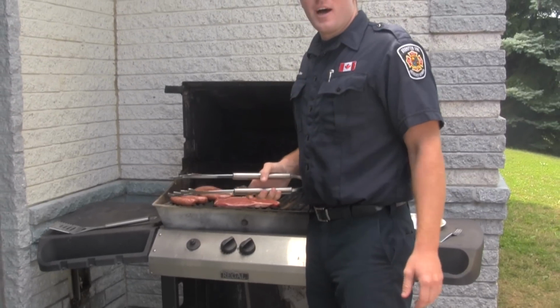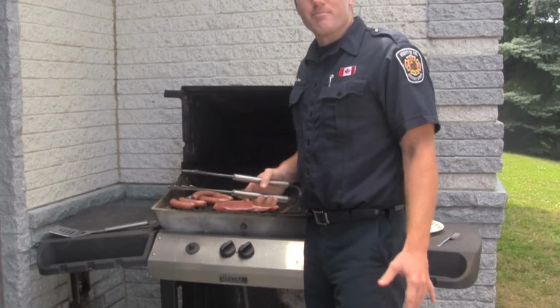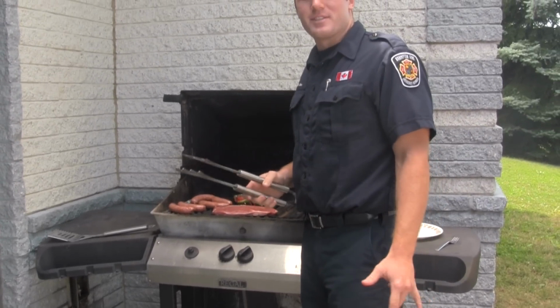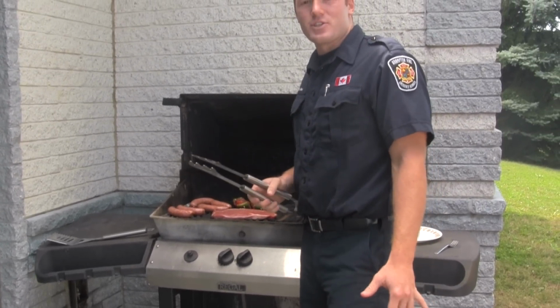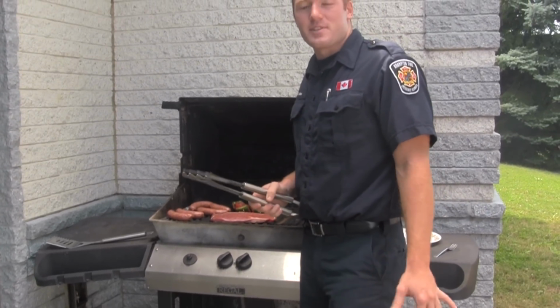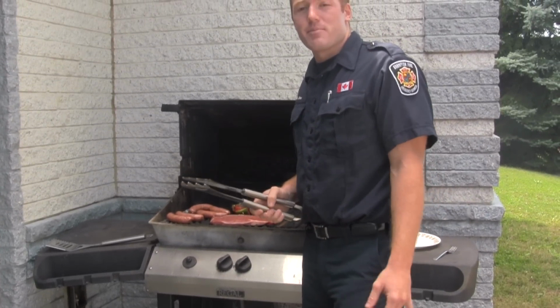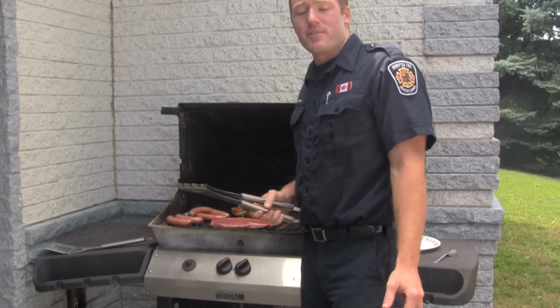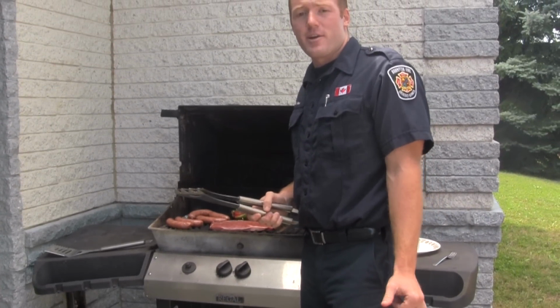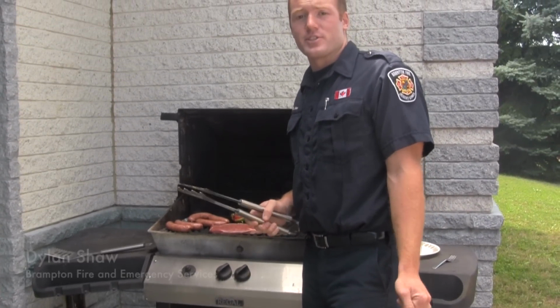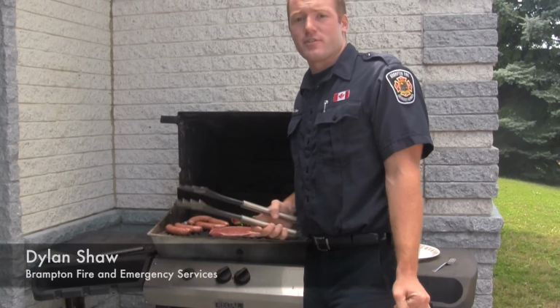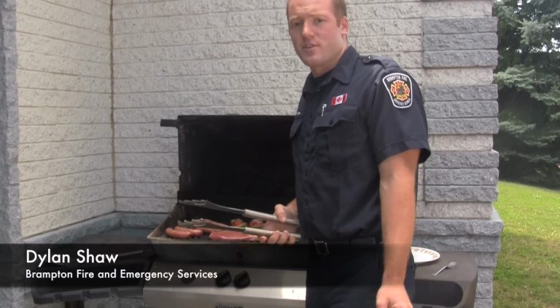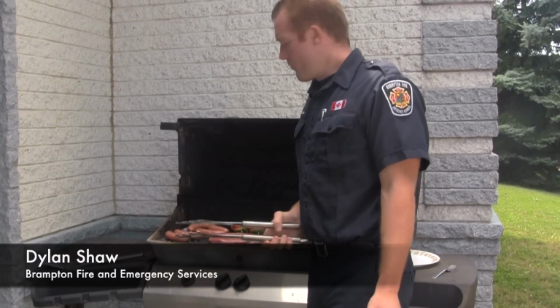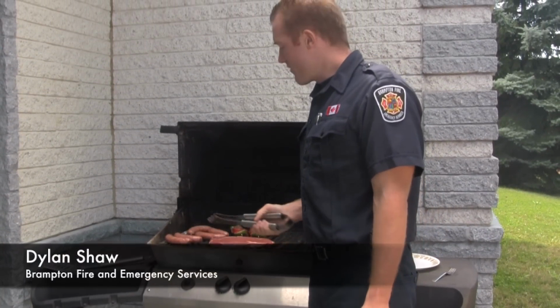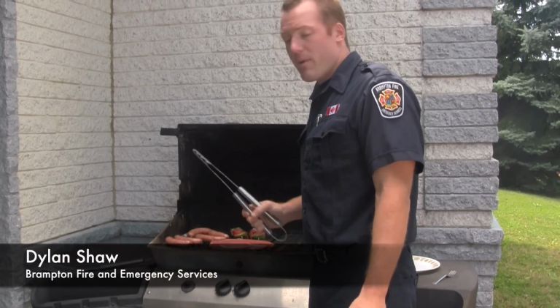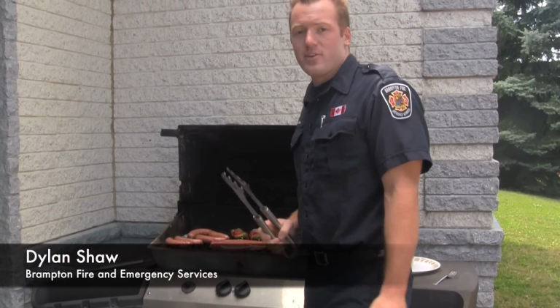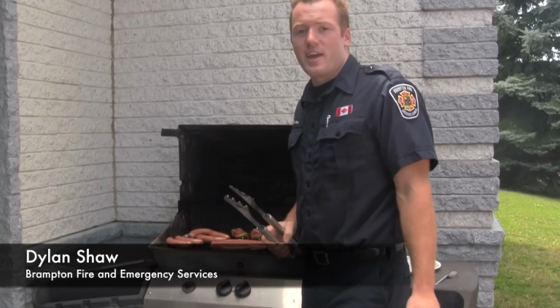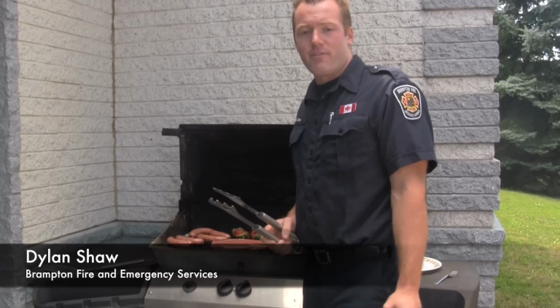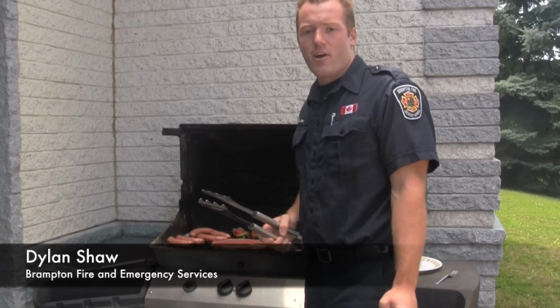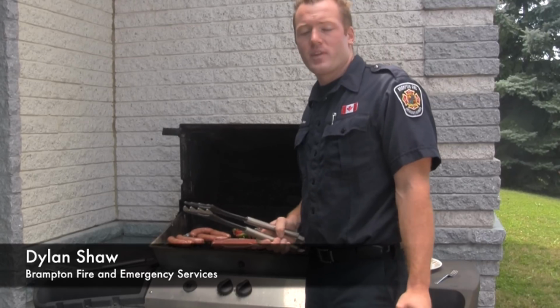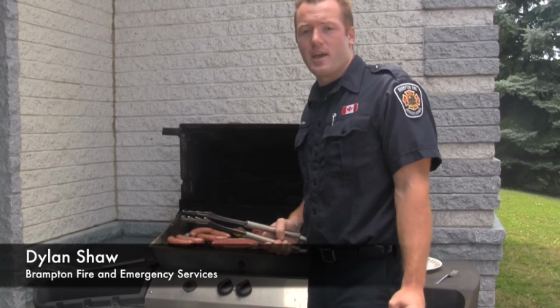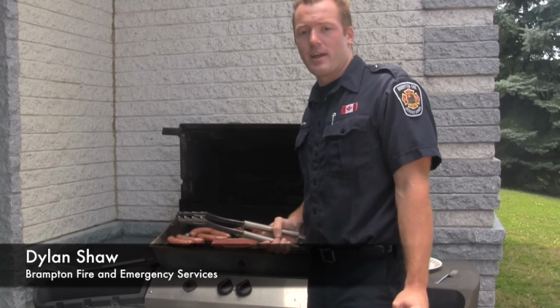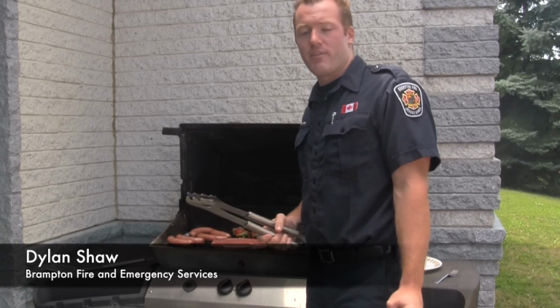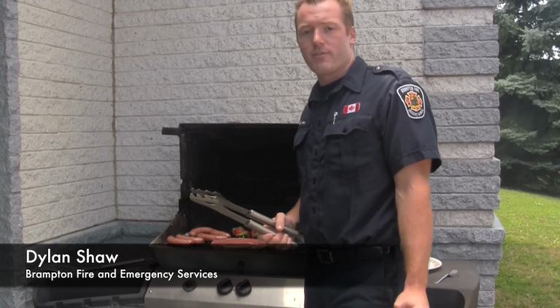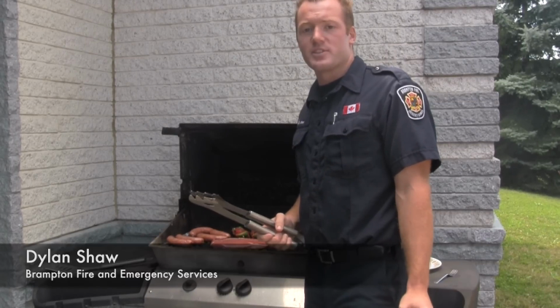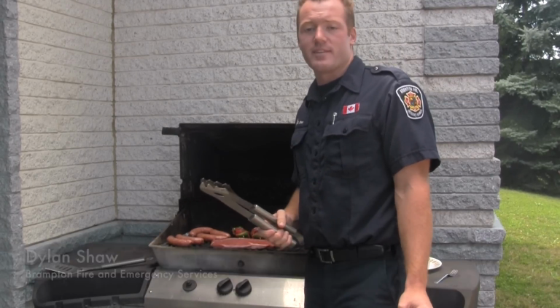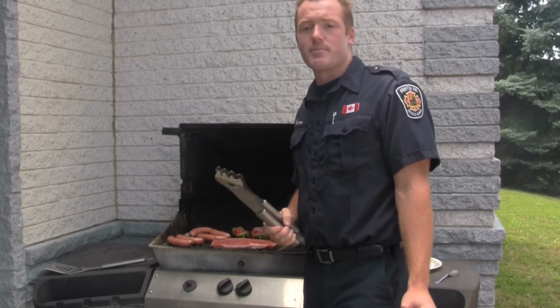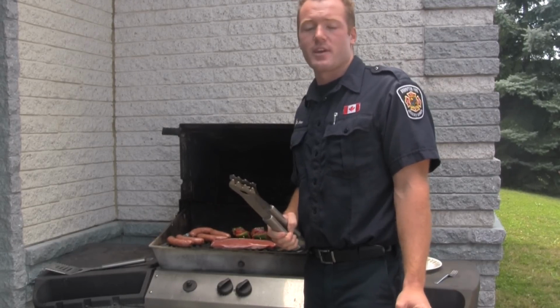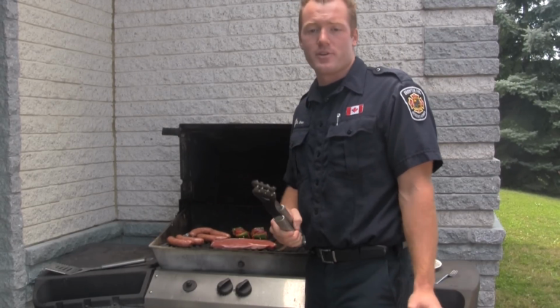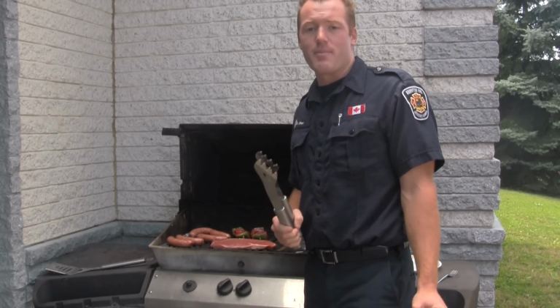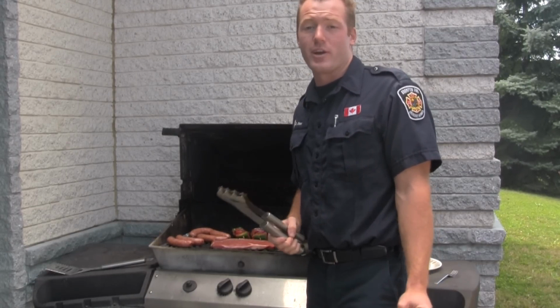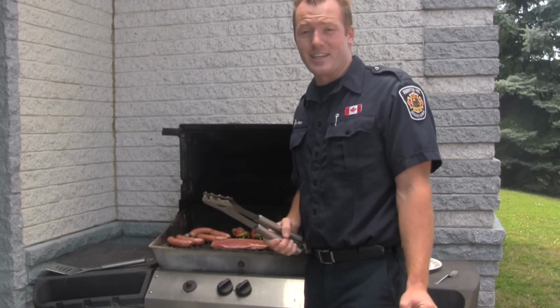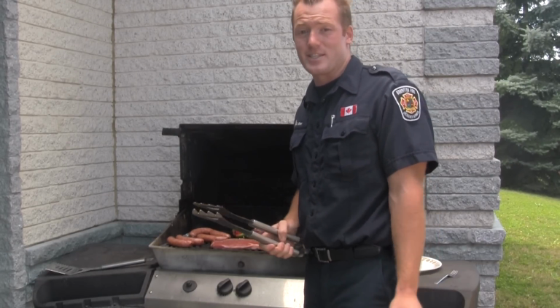Hi, my name is Dylan Shaw with the City of Brampton Fire and Emergency Services. We're here having a barbecue today at the fire hall and we'd like to provide you with a few safety tips to make sure that you and your family have a great grilling season.